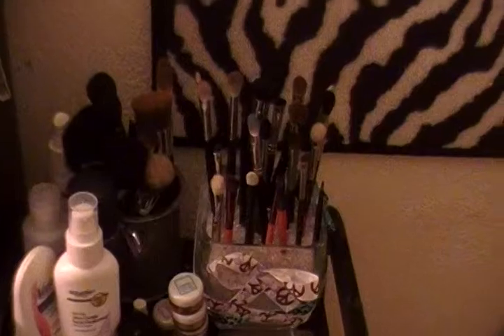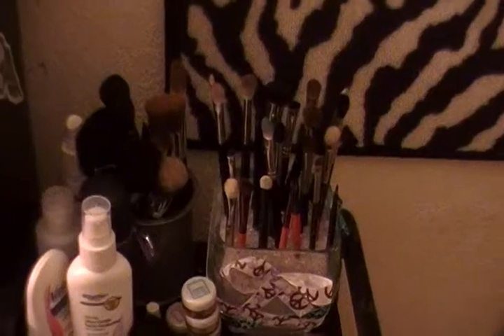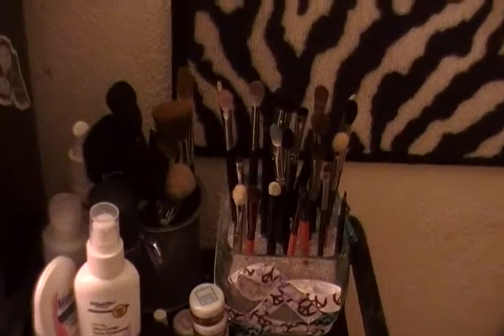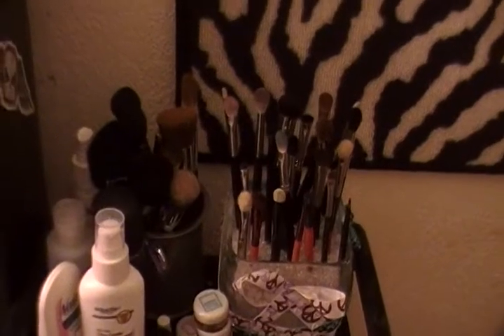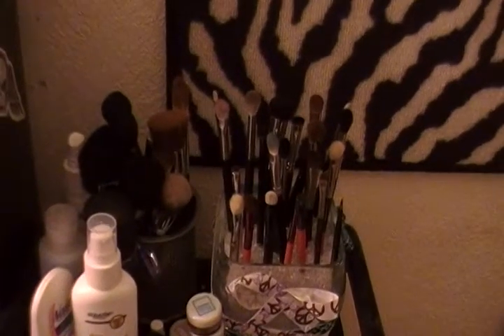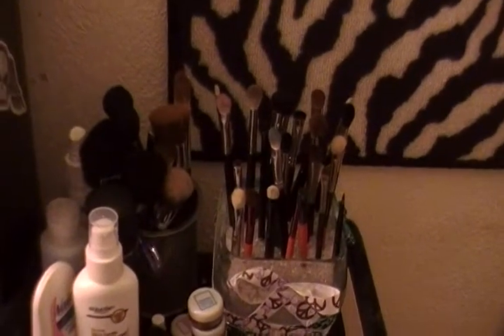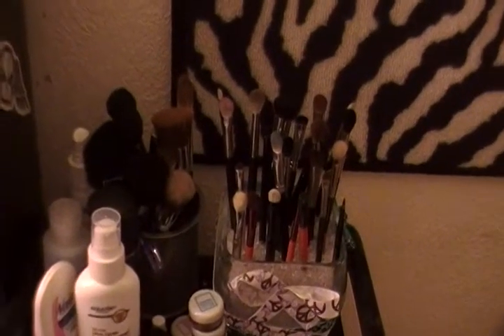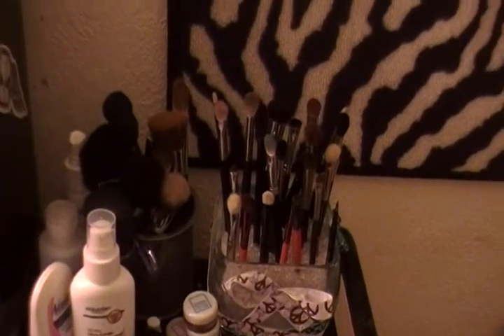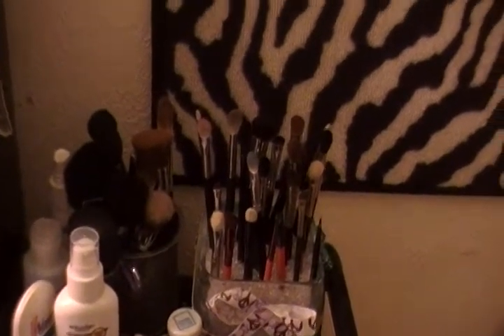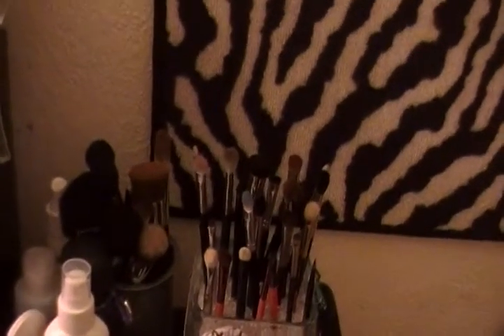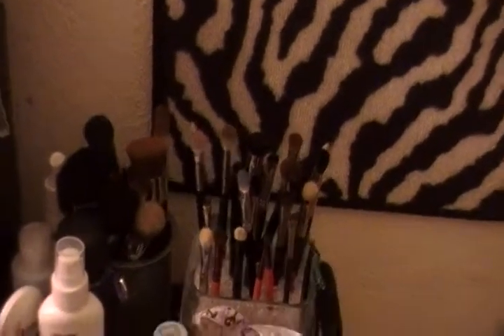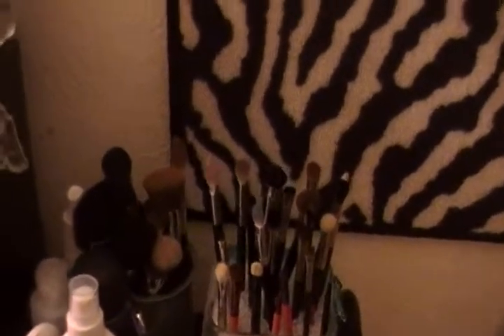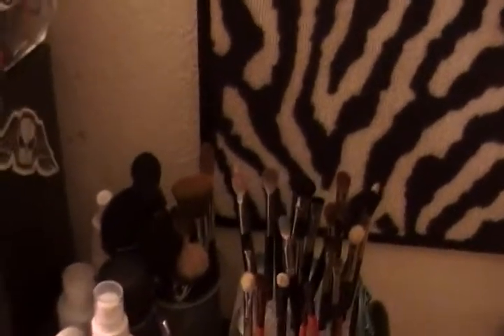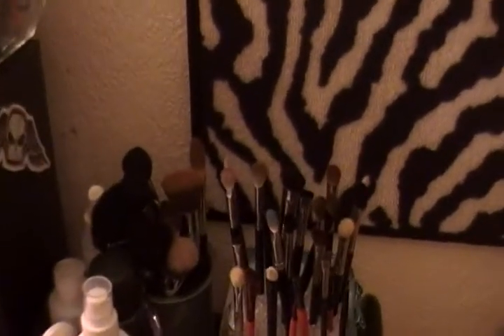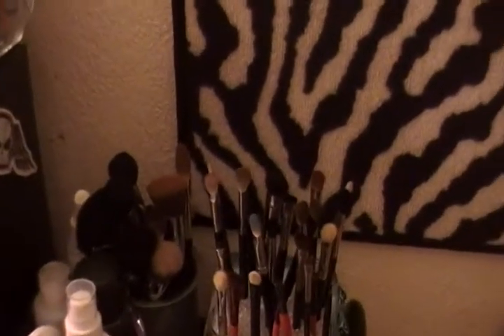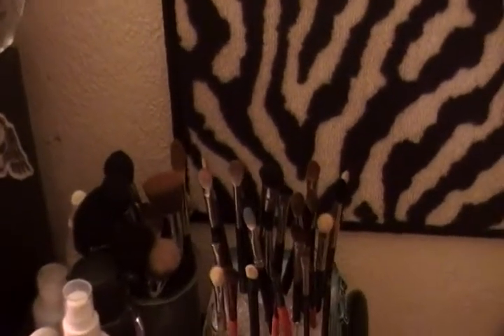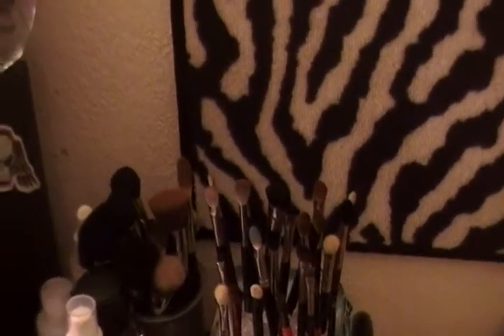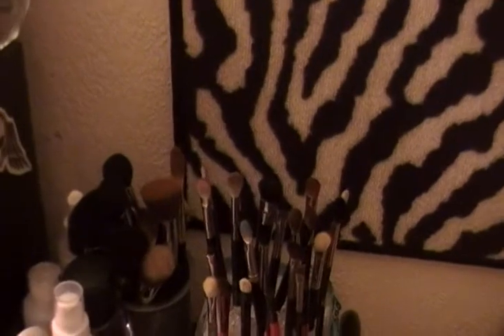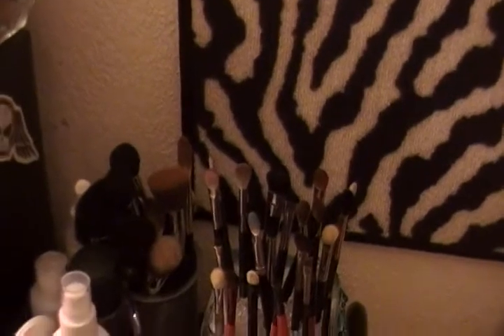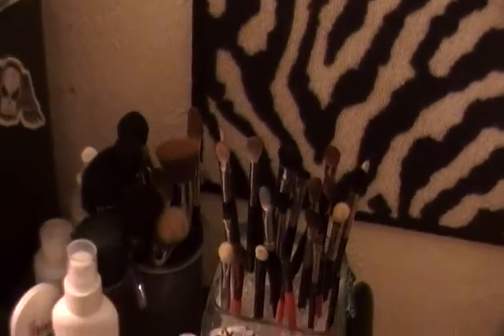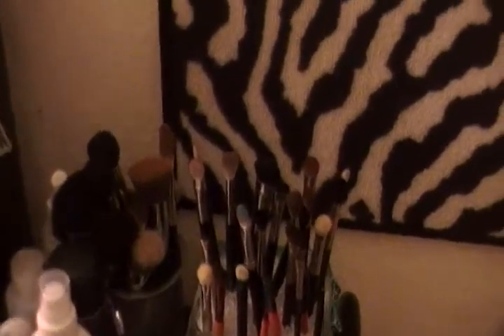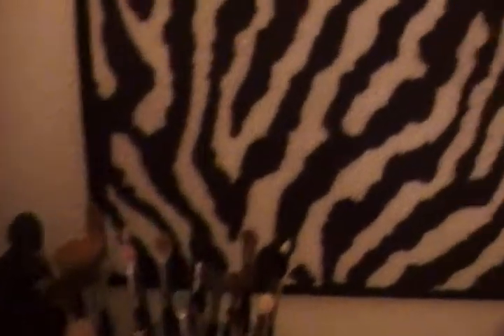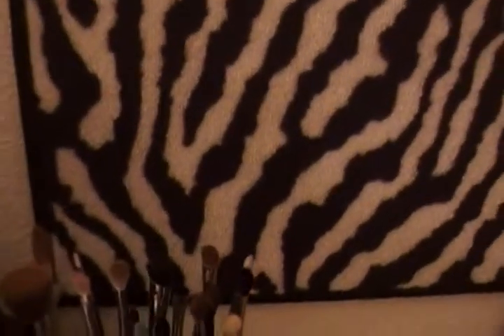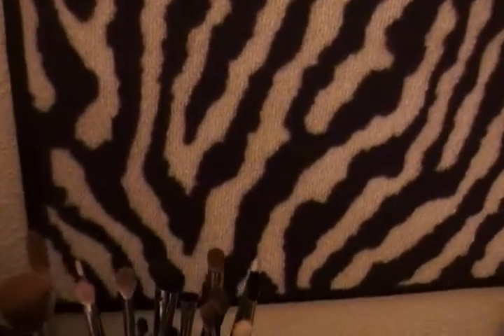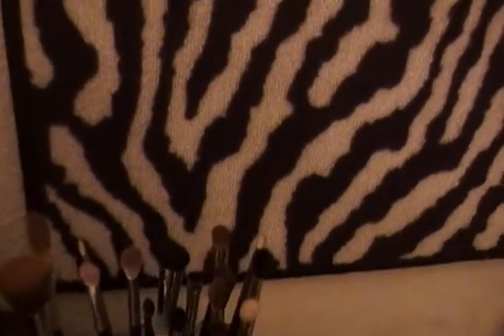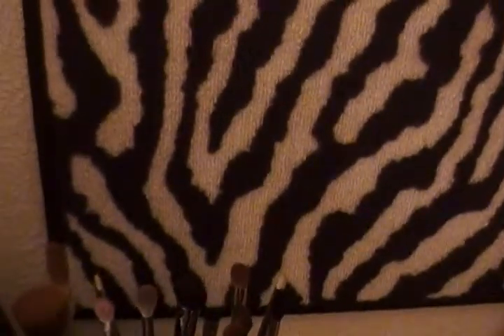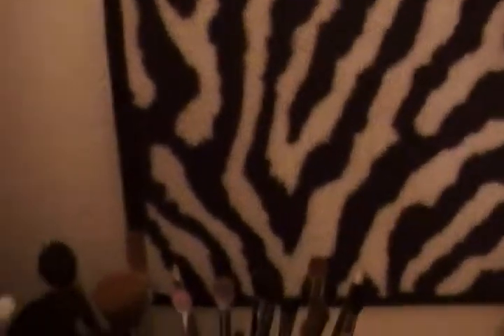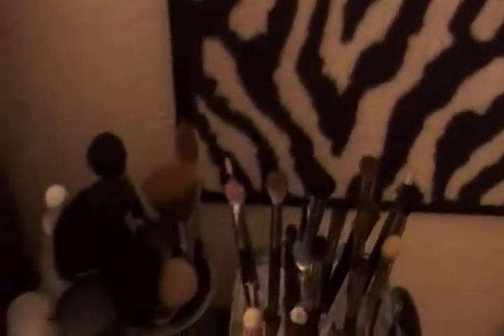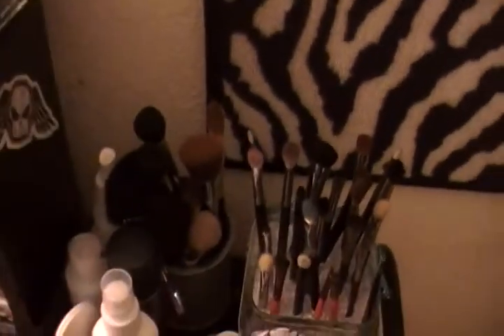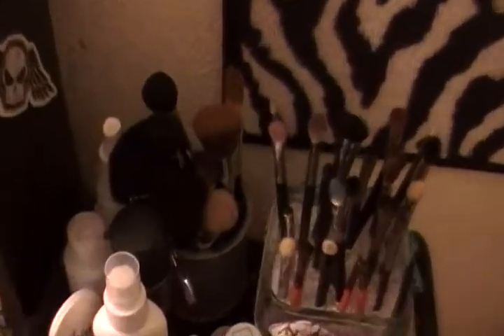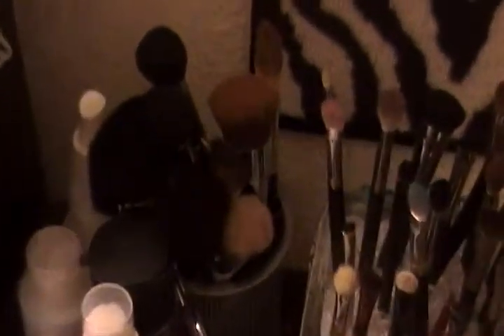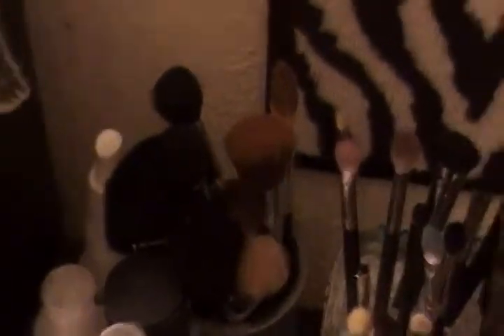Hey everyone, I just wanted to do a video on my MAC collection. I'm not going to go through my entire collection, just the stuff that I actually have from MAC. I guess I'm going to start with my brushes.